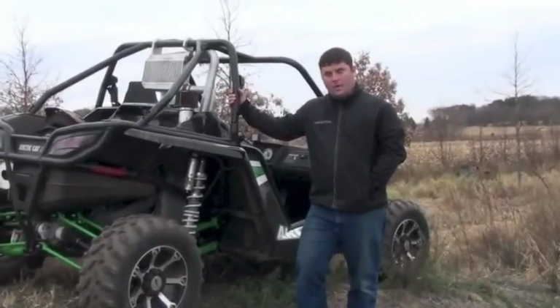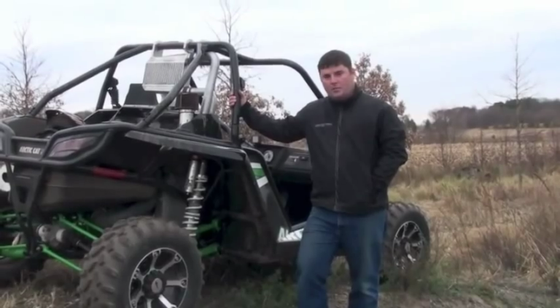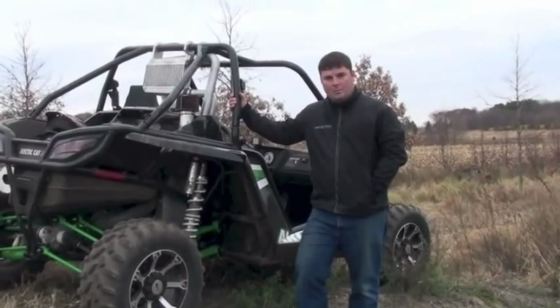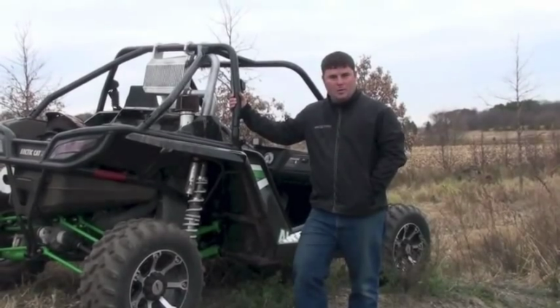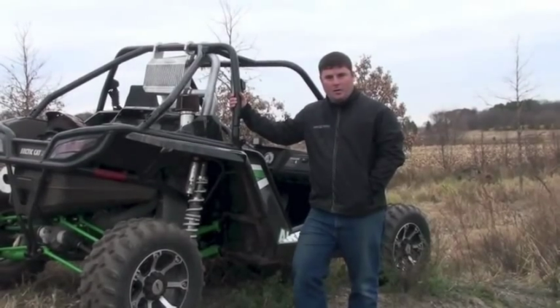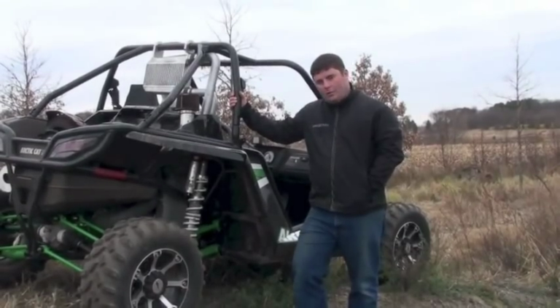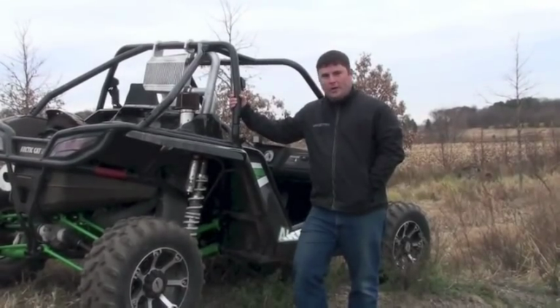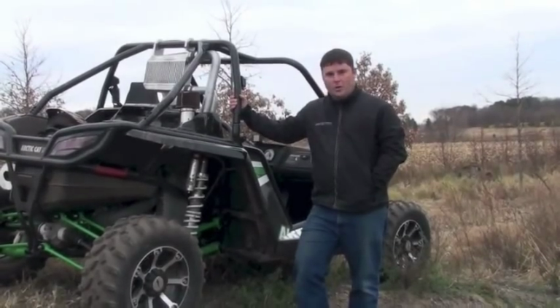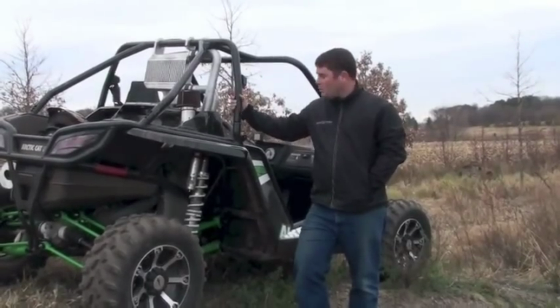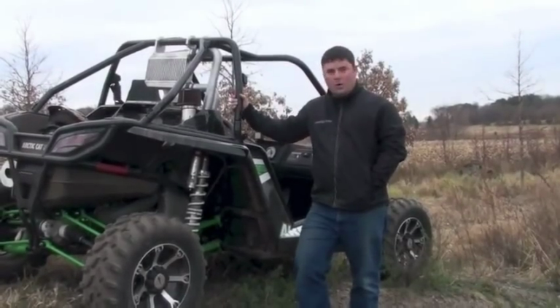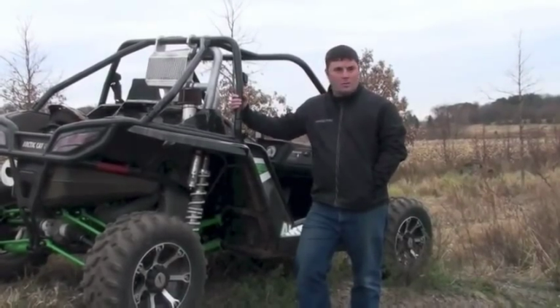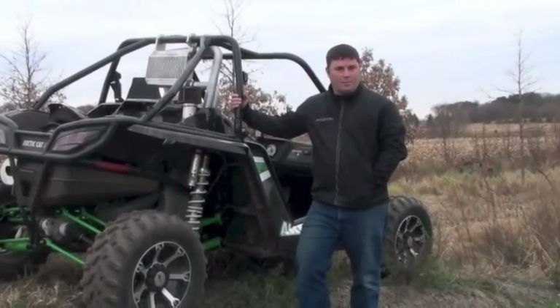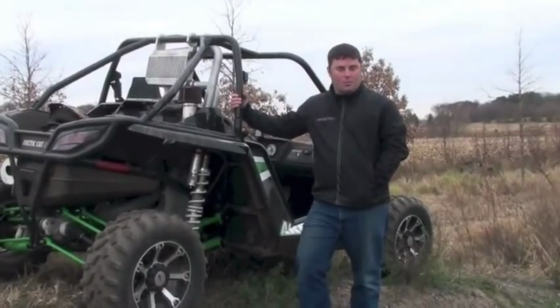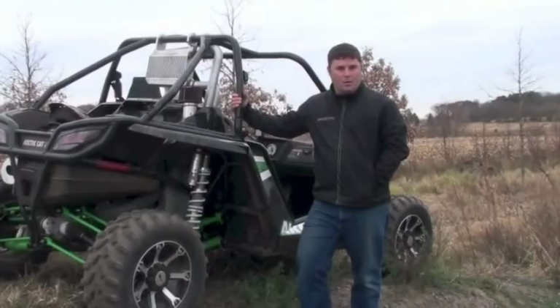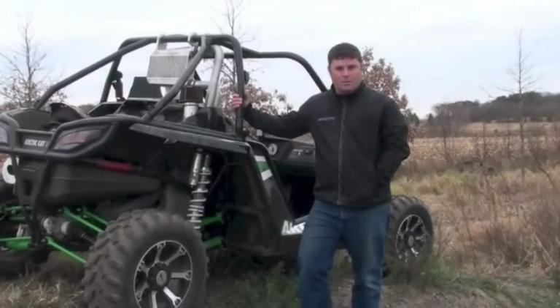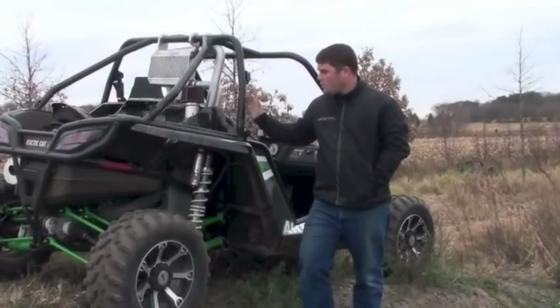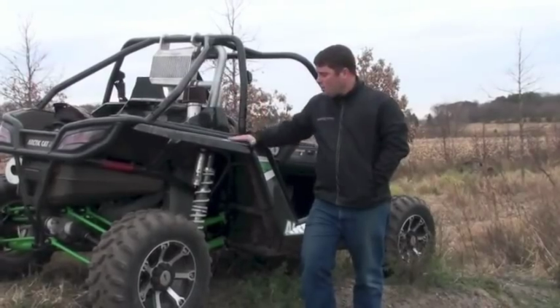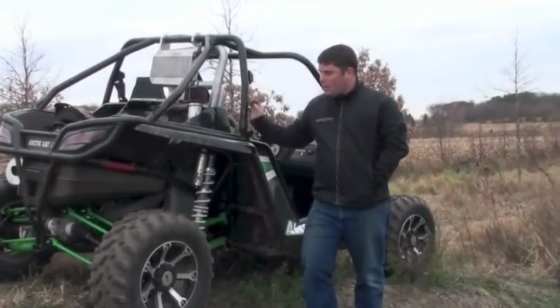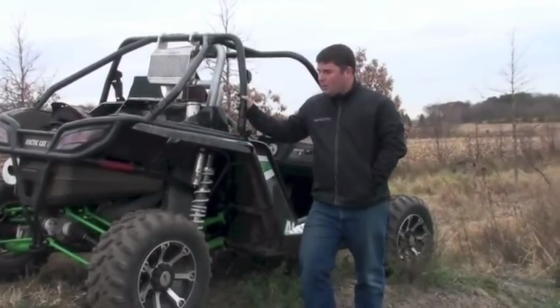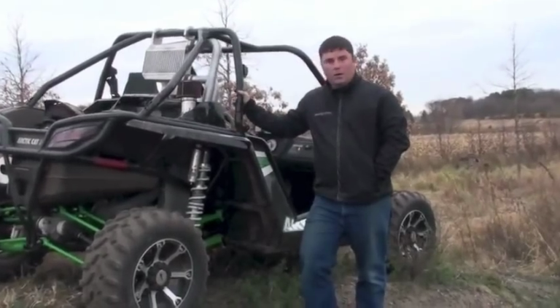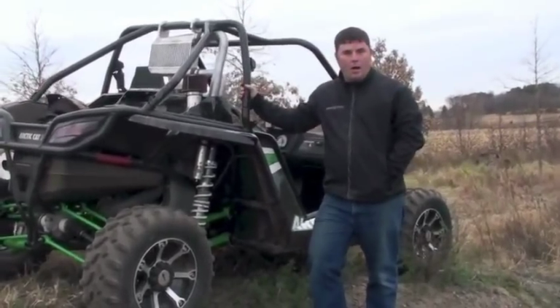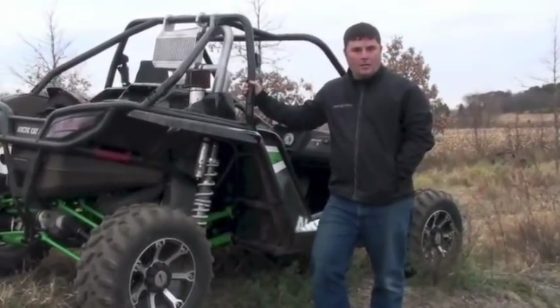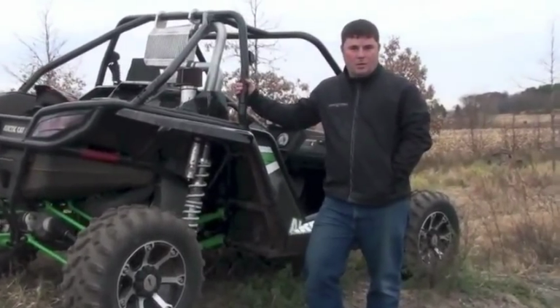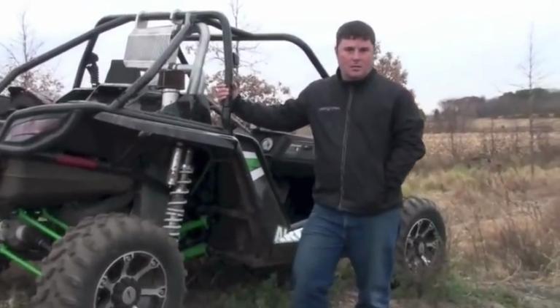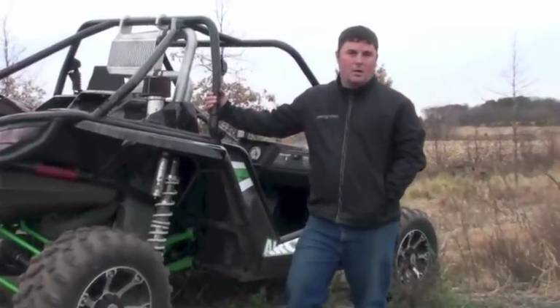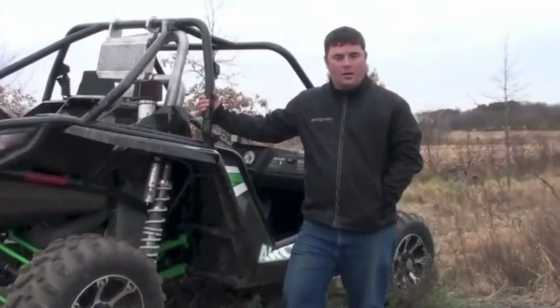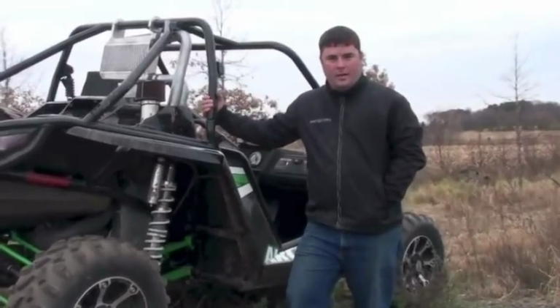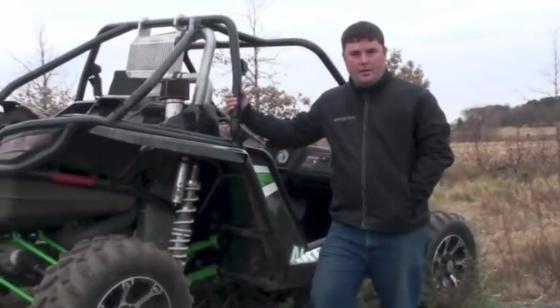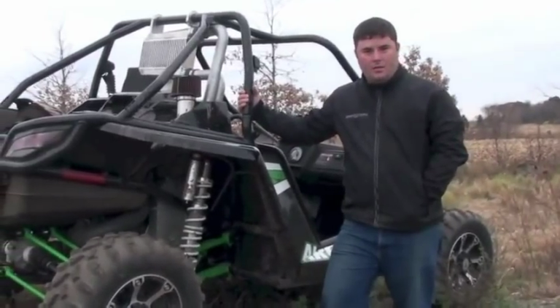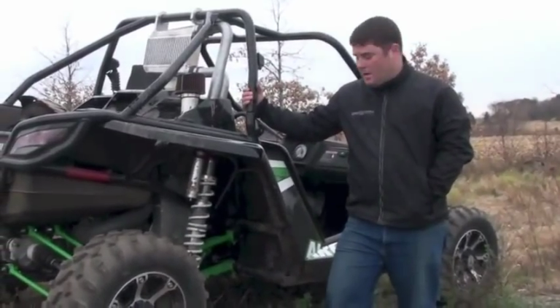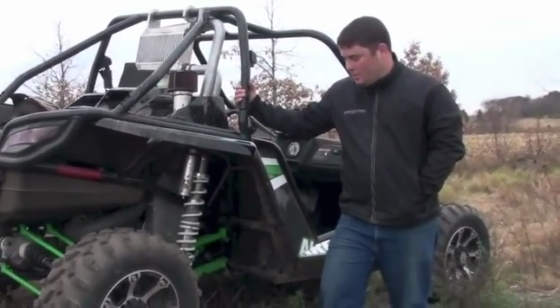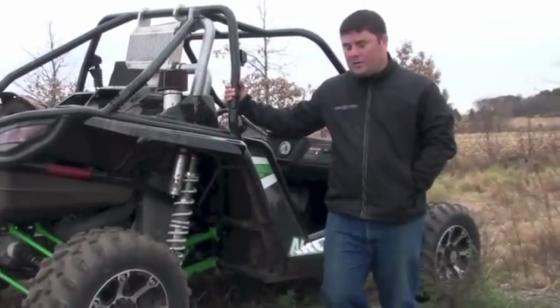Hey guys, Jeremy from Speedworks here. Winter is right around the corner, but we're still working on some summertime projects here at Speedworks. We got one of the brand new Arctic Cat Wildcats out here, one of the hottest things on the market, and we're making this thing pretty crazy.